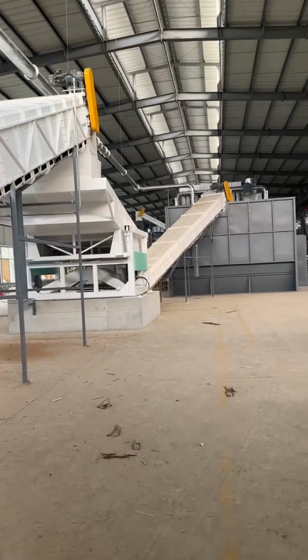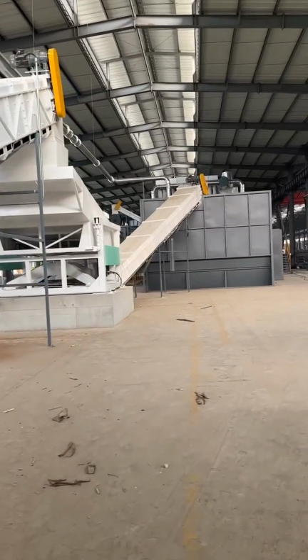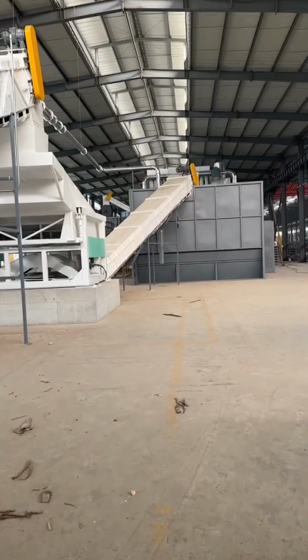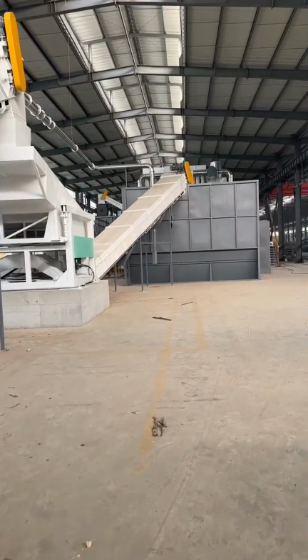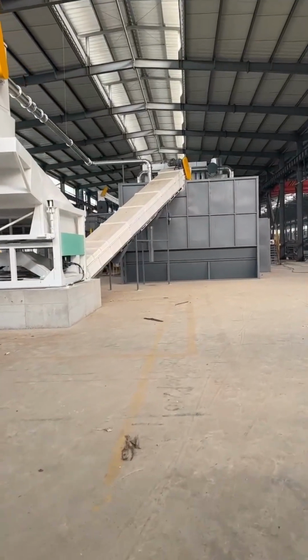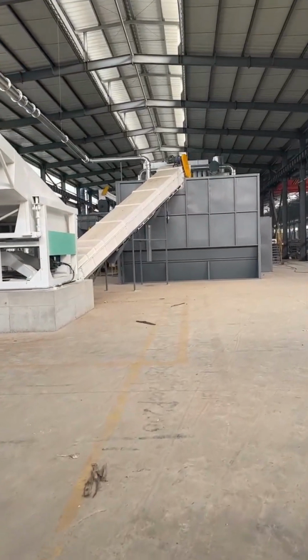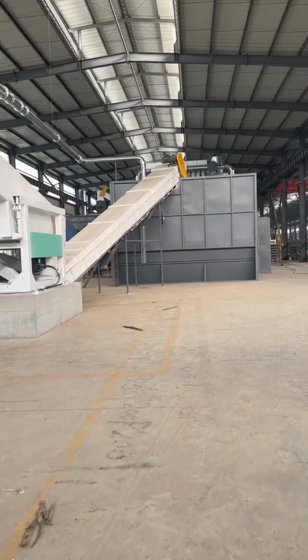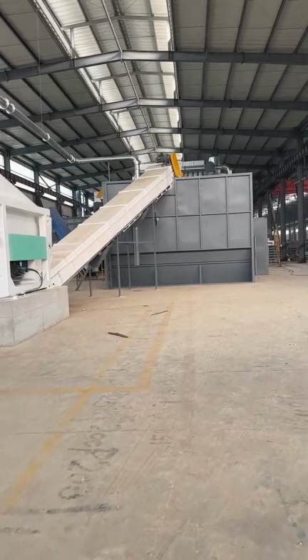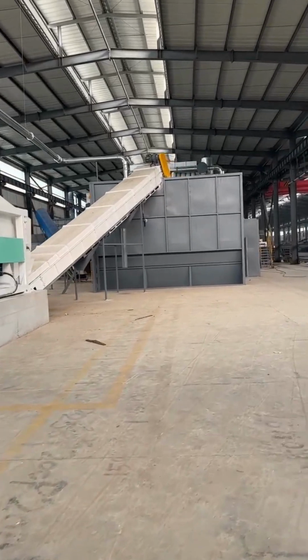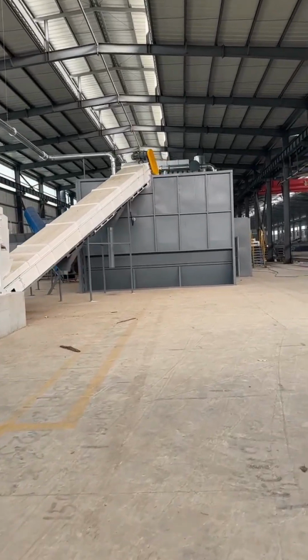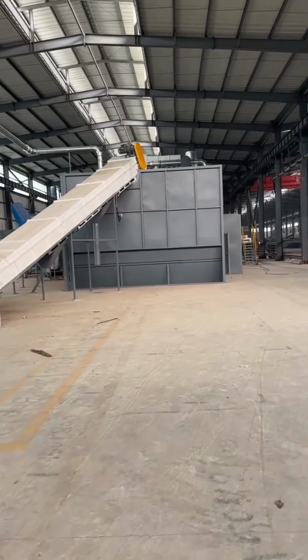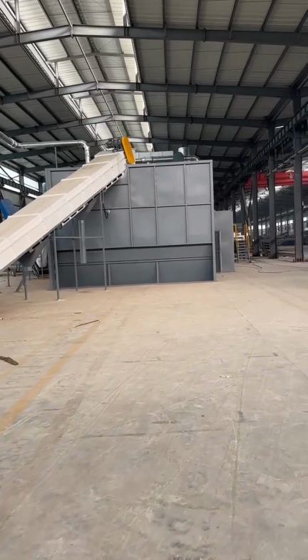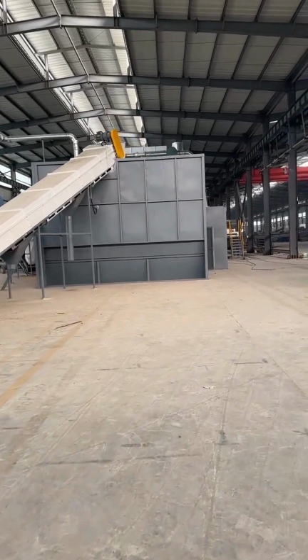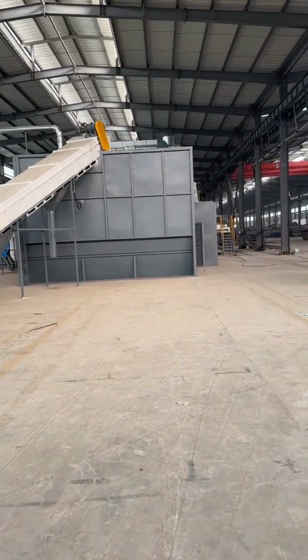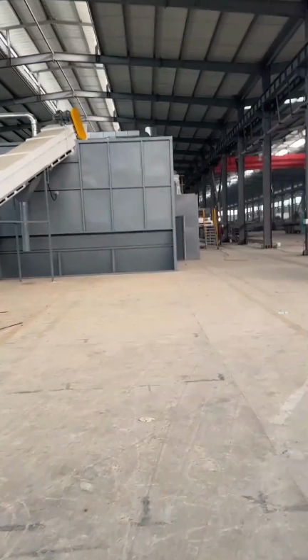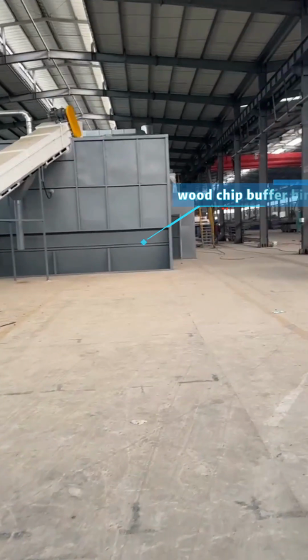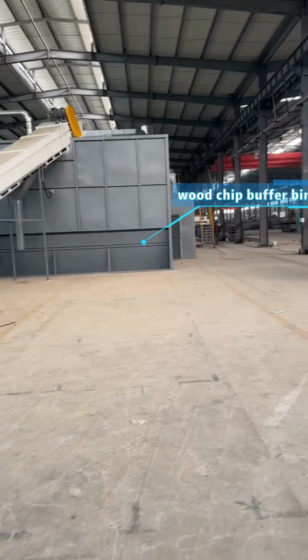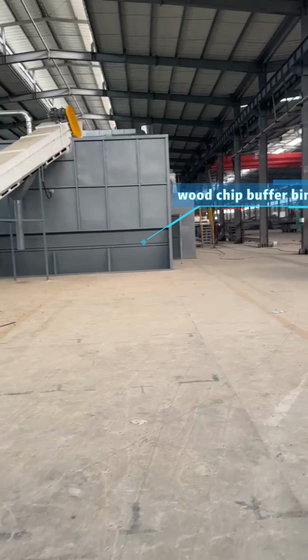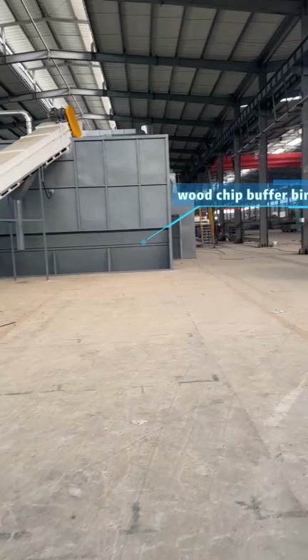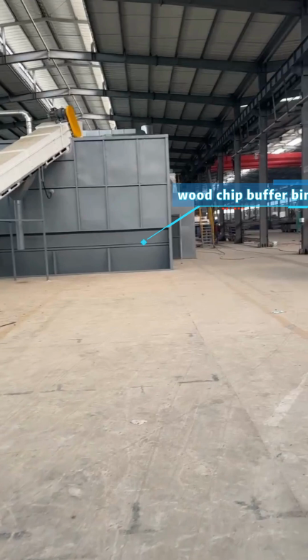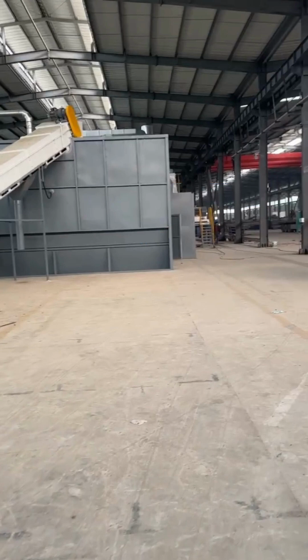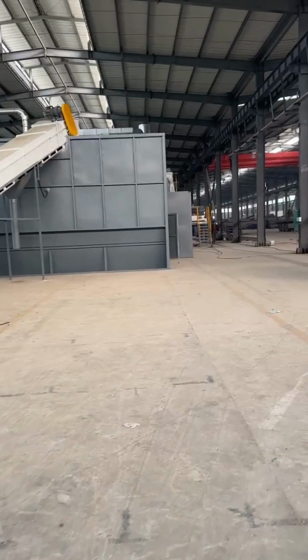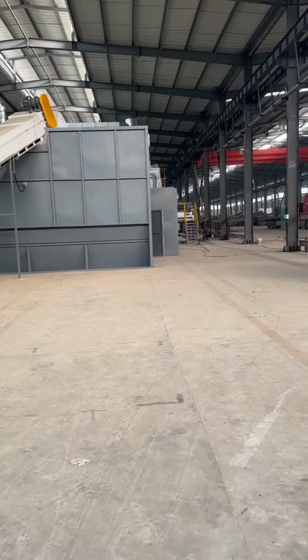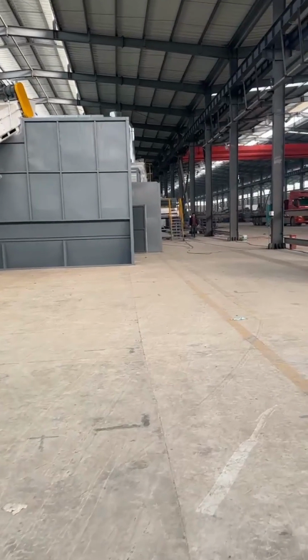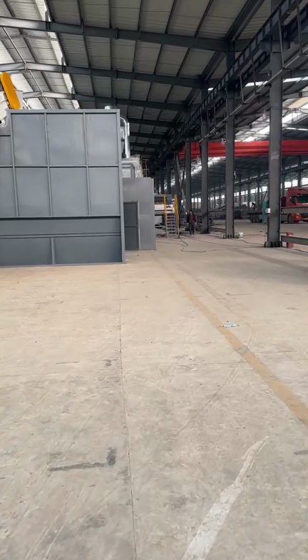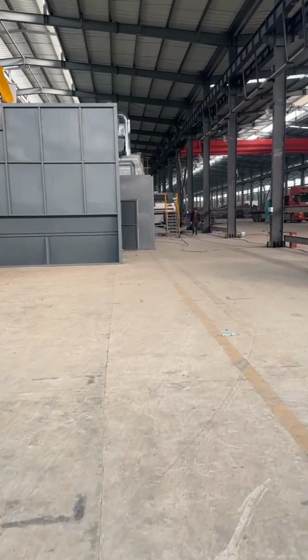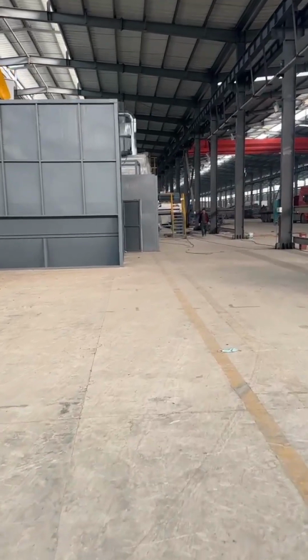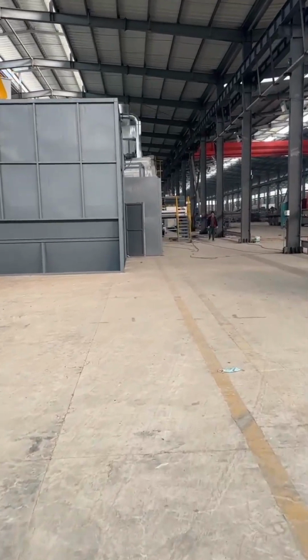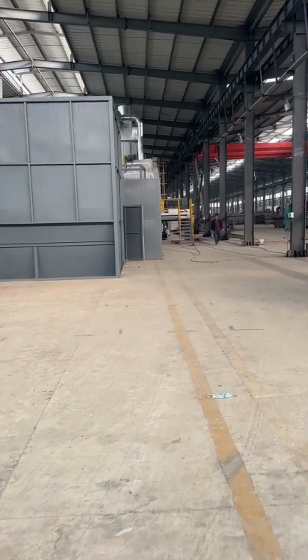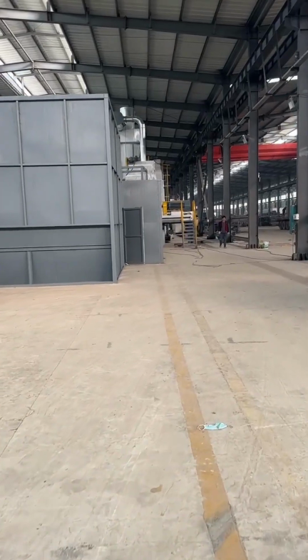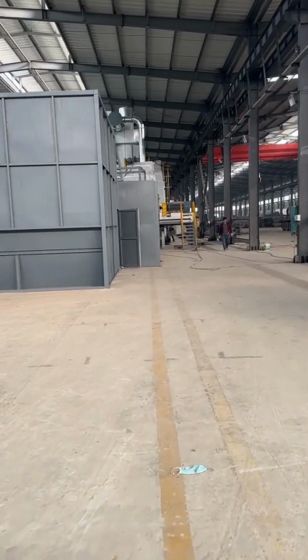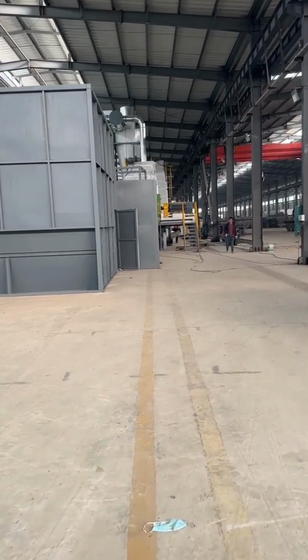This improves the quality of finished pellets, reduces ash content, and increases calorific value. The material then passes through the conveyor into a woodchip buffer bin. To prevent bridging and assist in conveying, a multi-shaft screw conveyor is installed below.